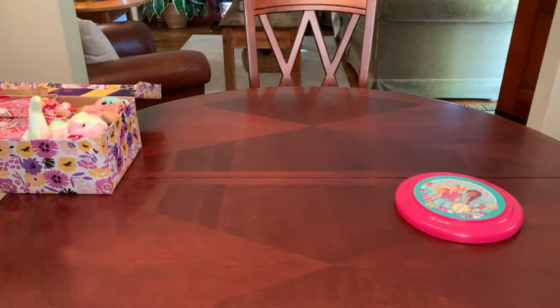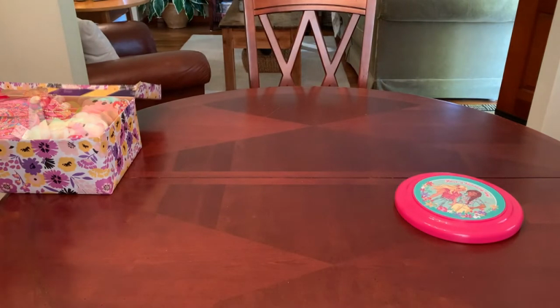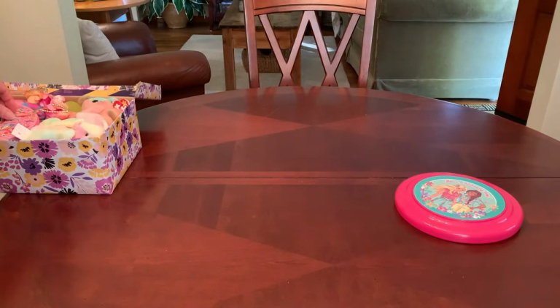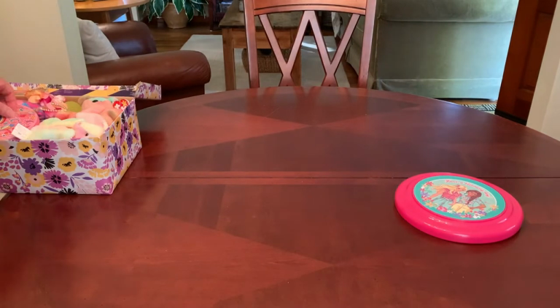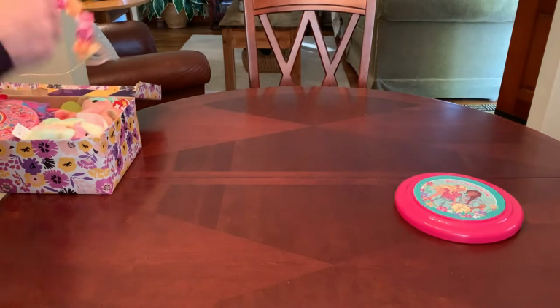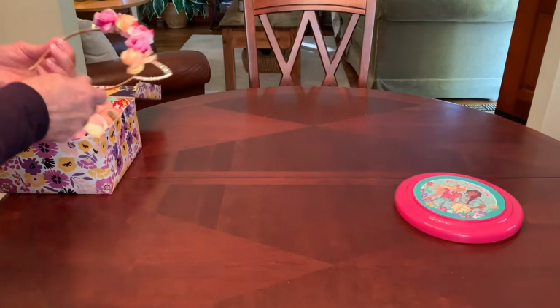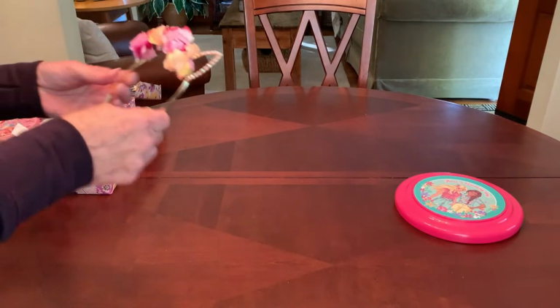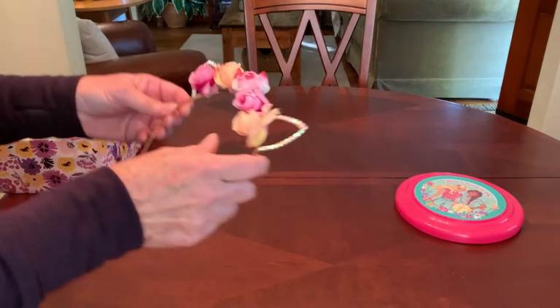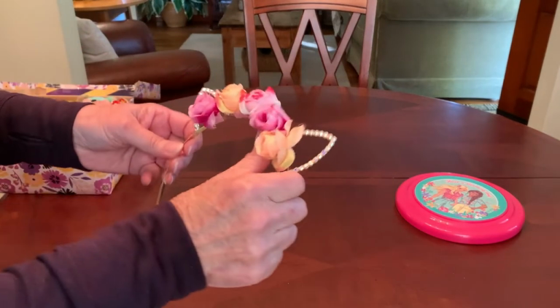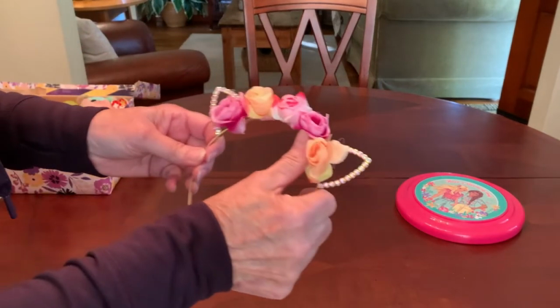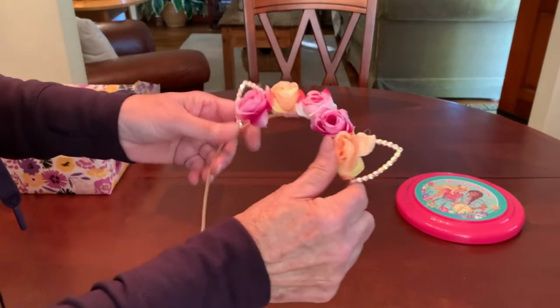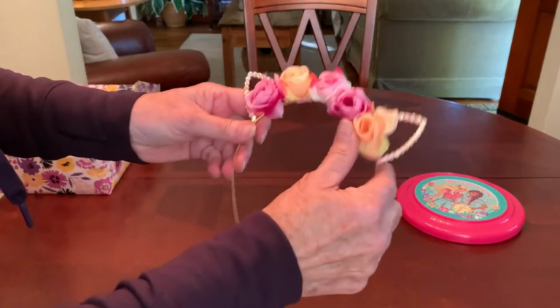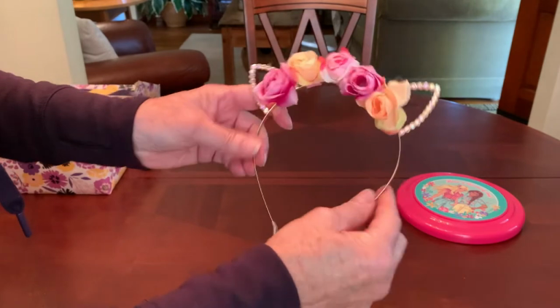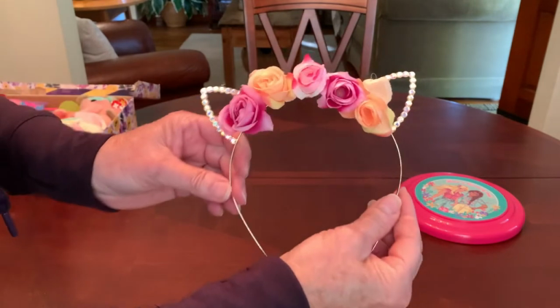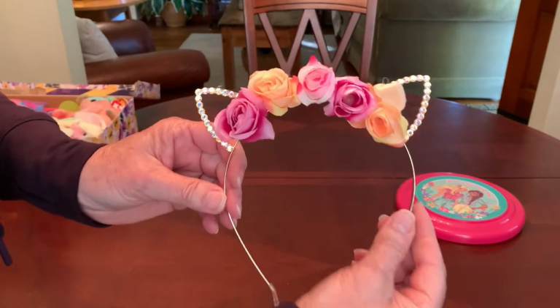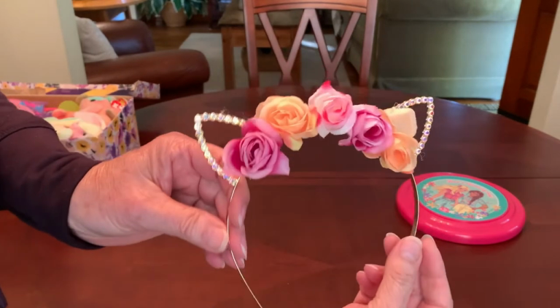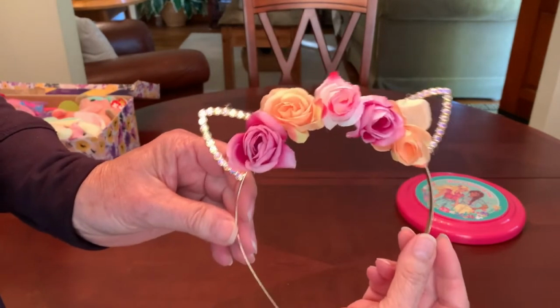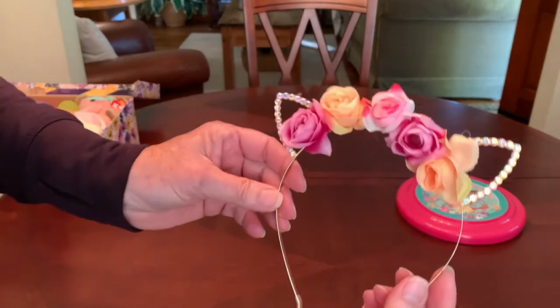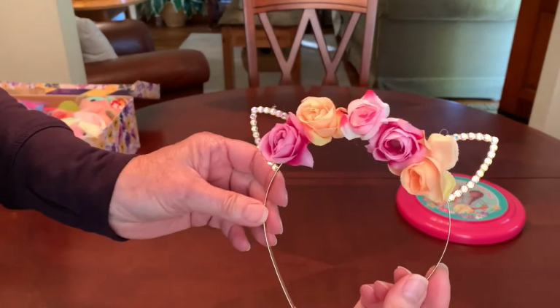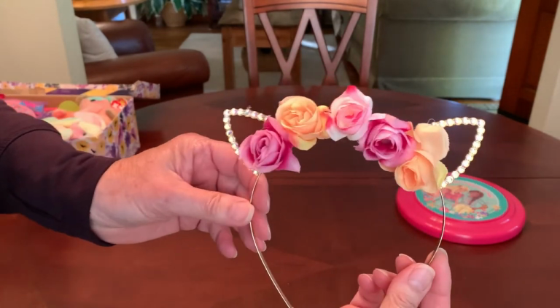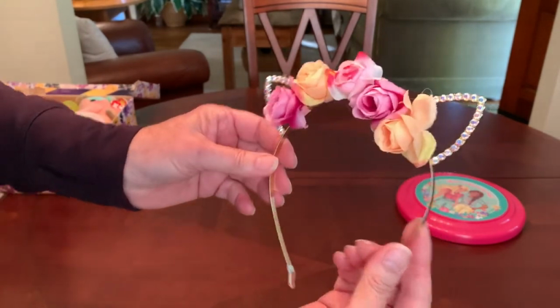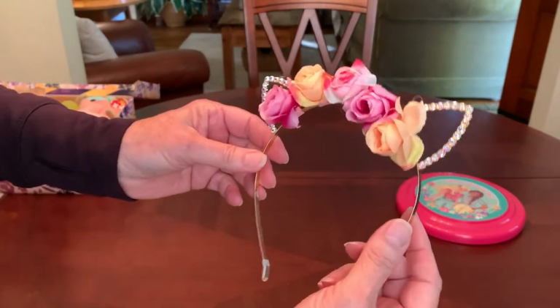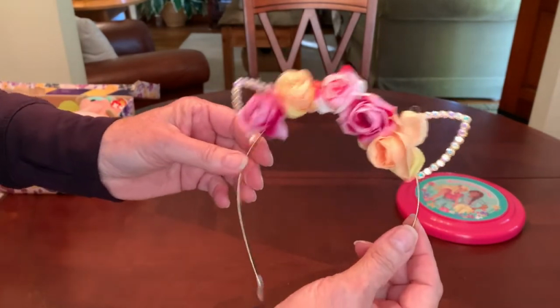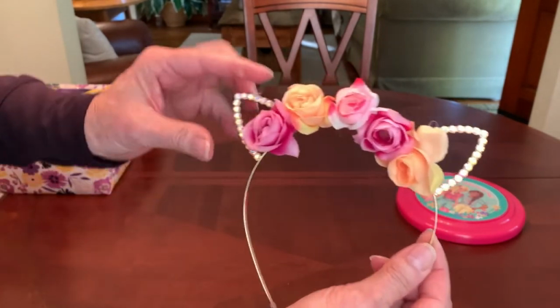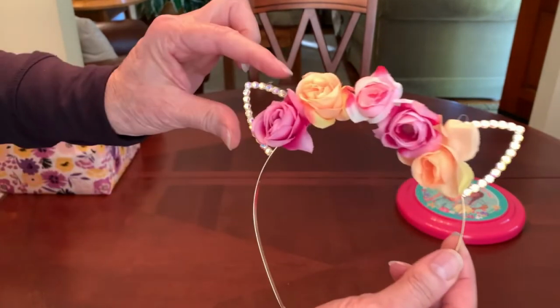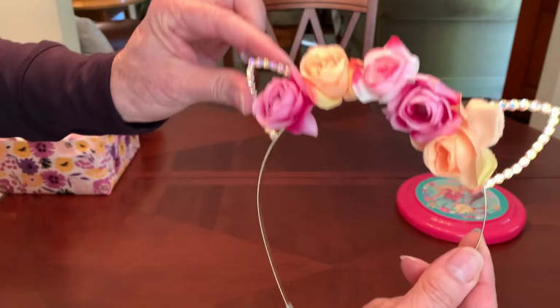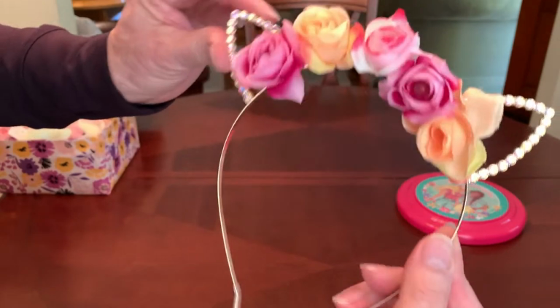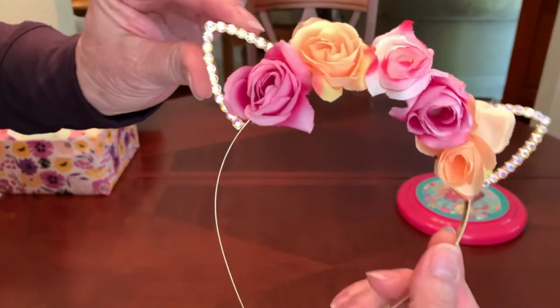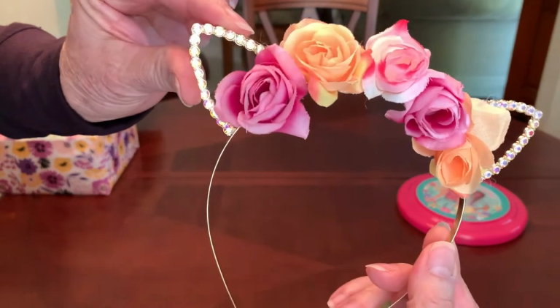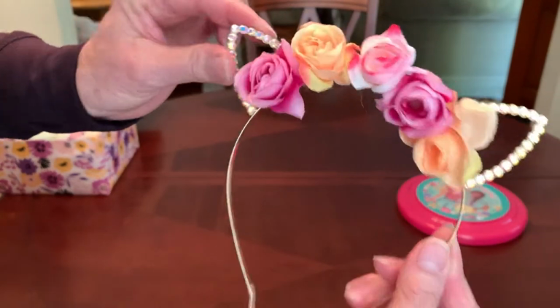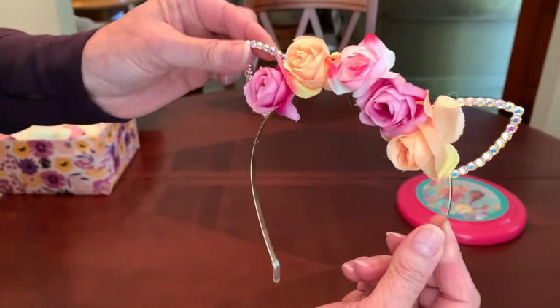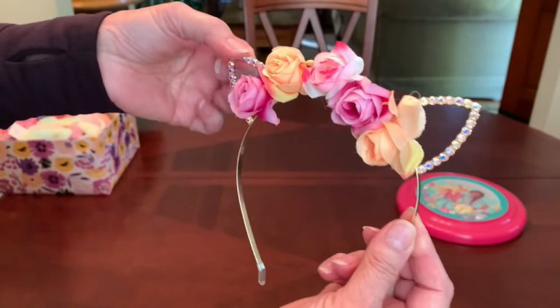A flower child definitely wears flowers in her hair, so I gave her this headband with a crown of flowers and these cute little rhinestone cat ears.